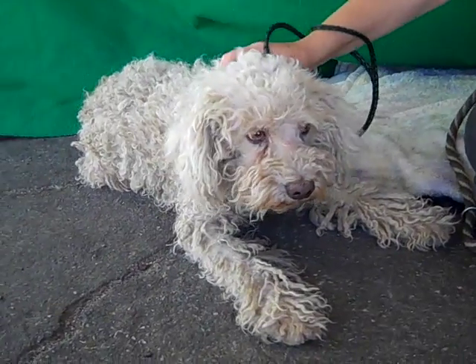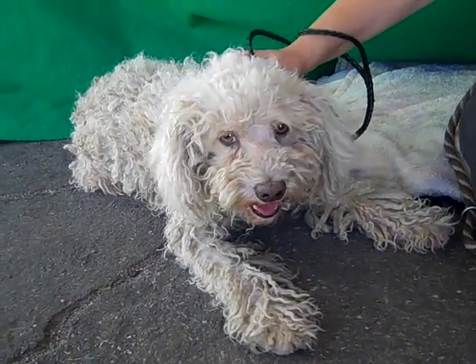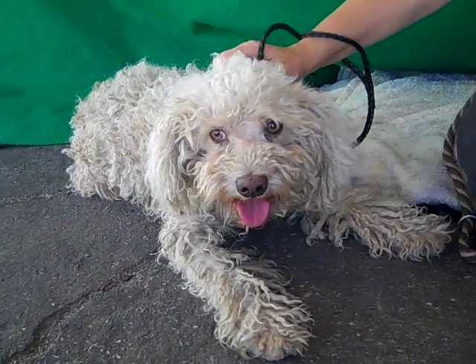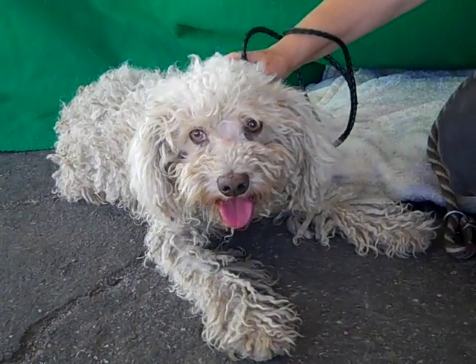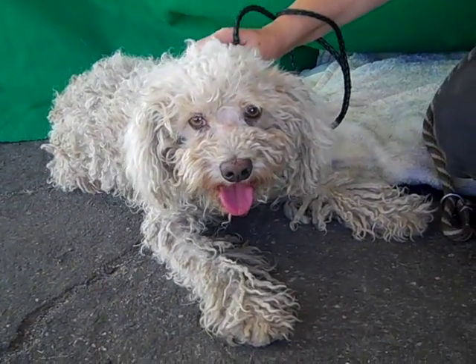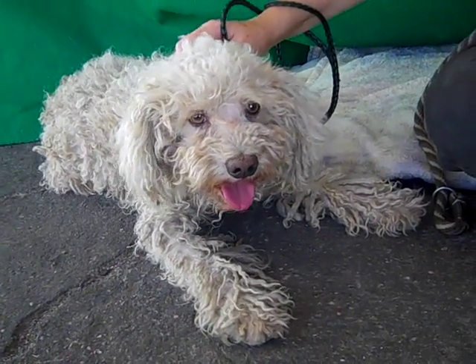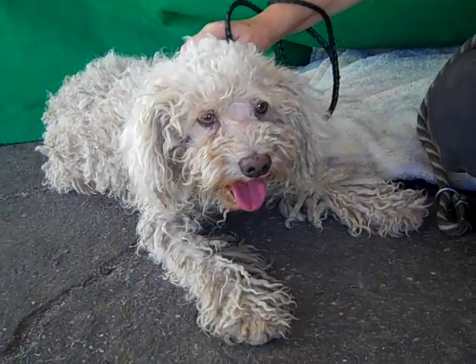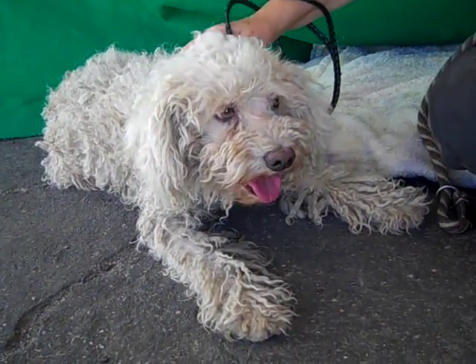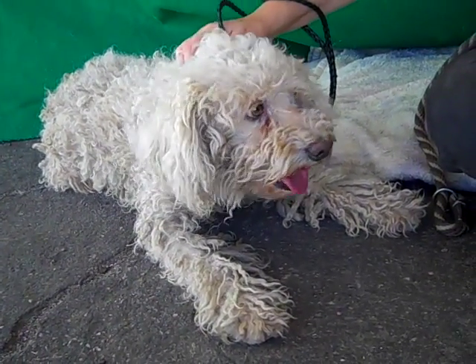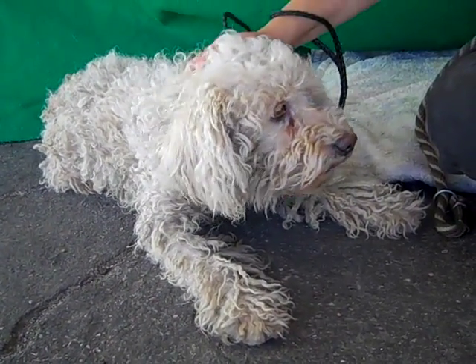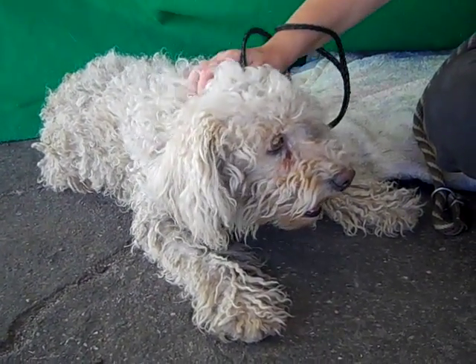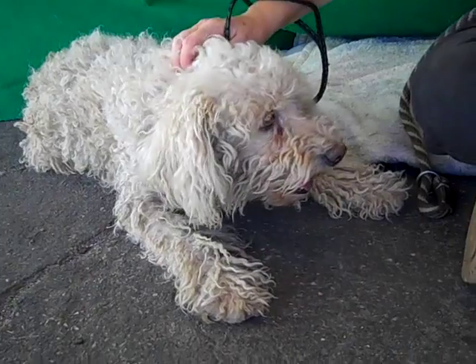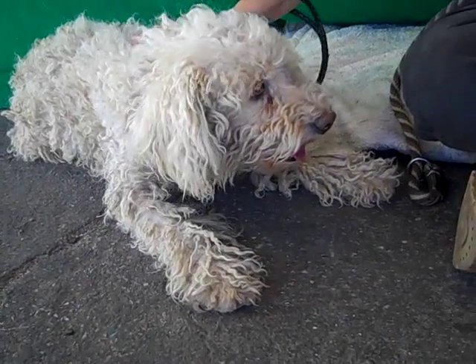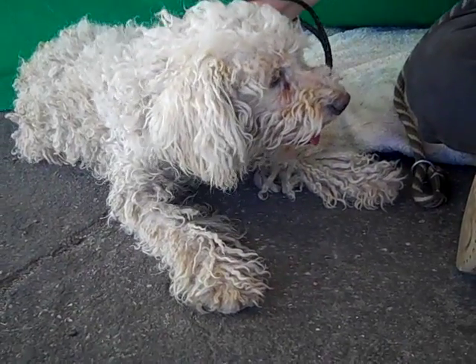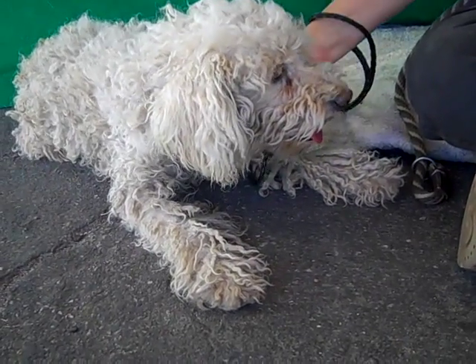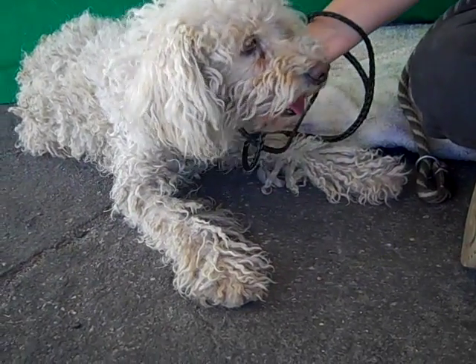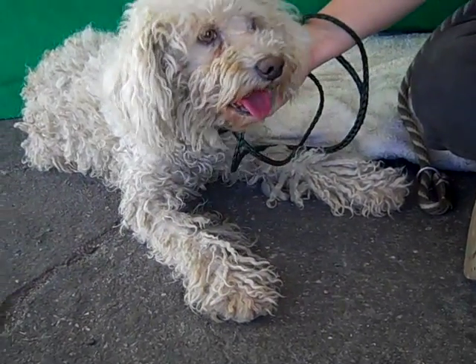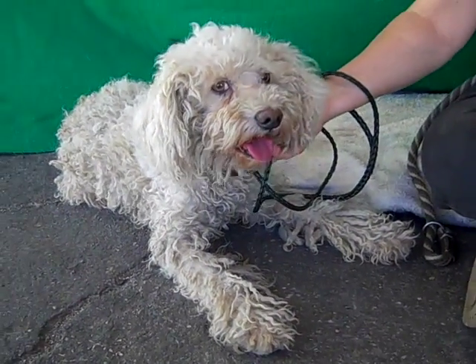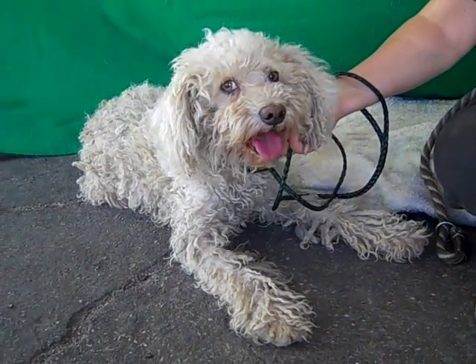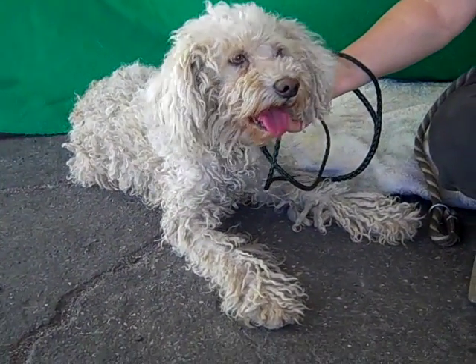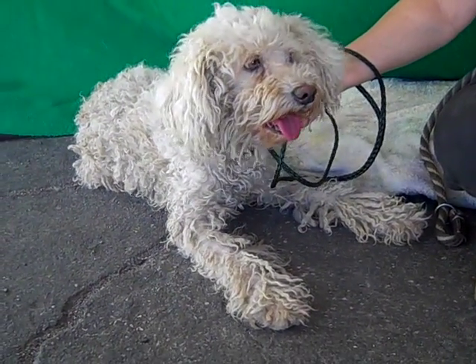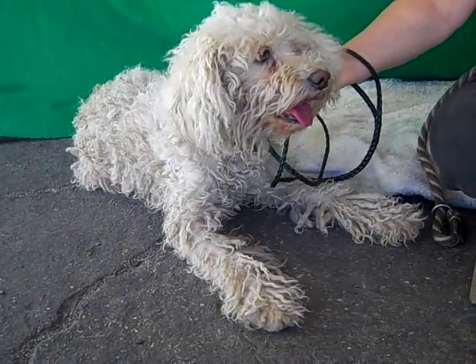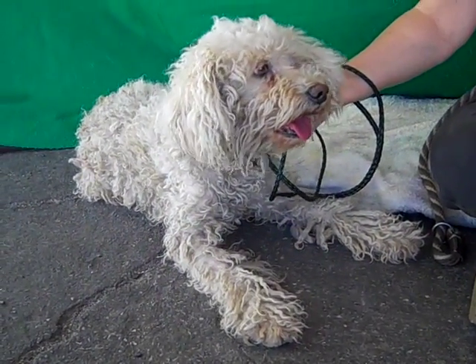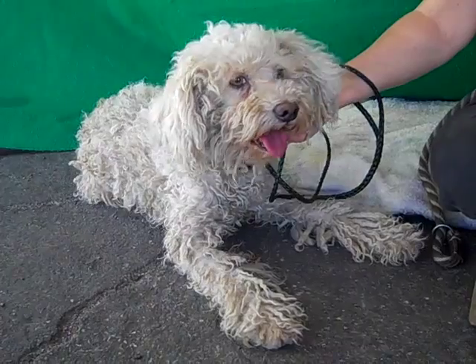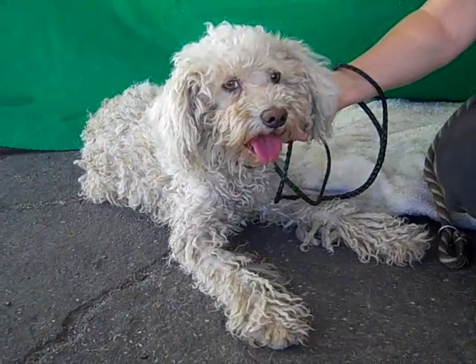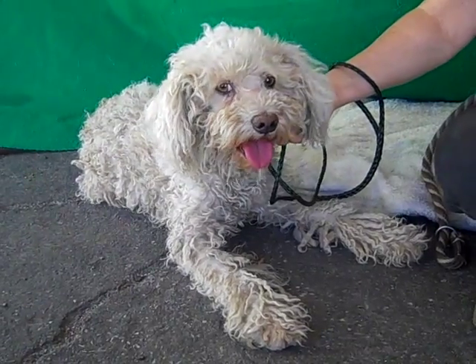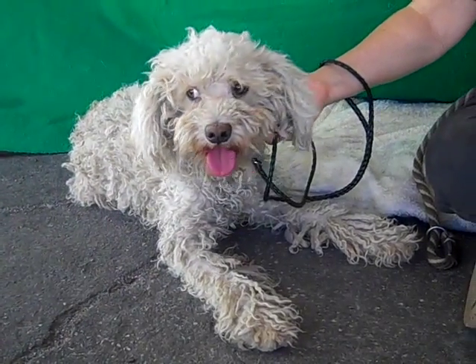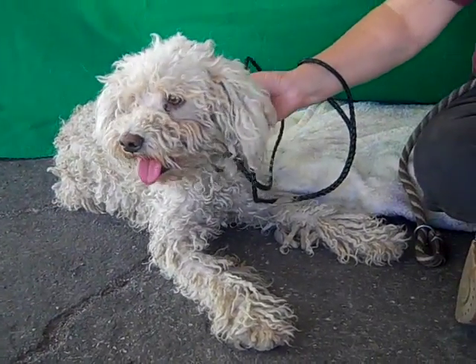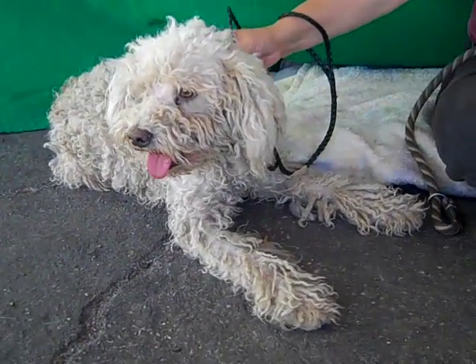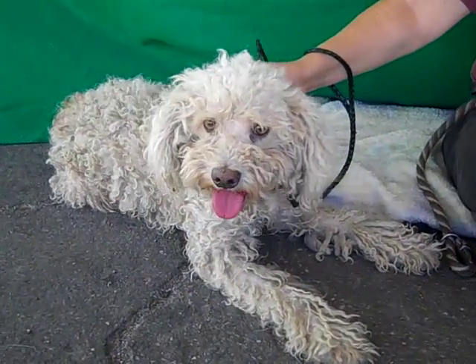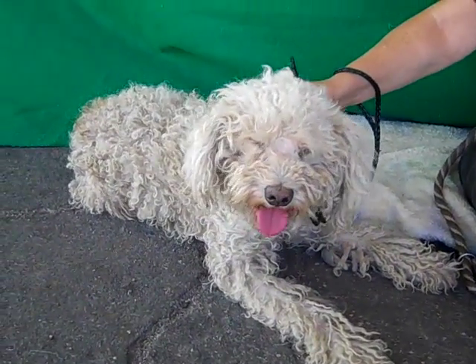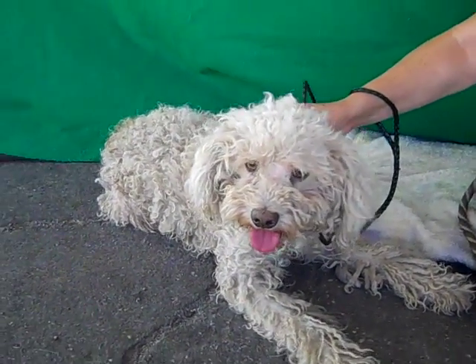Oh look at this fuzzy wuzzy guy! This is Quigley, and Quigley's ID number is A4890823. Quigley is a terri-poo — we think he's definitely got some terrier in him and some poodle, as you can see from all that awesome curly hair.